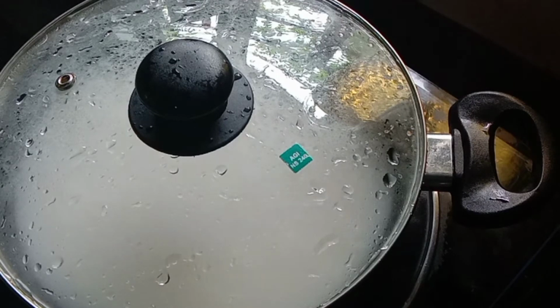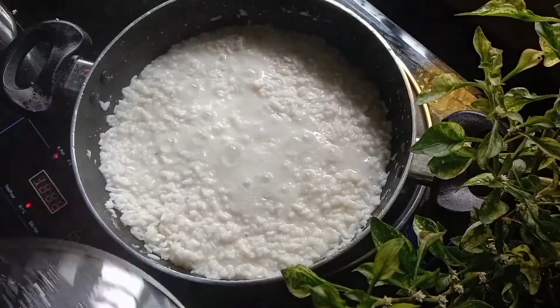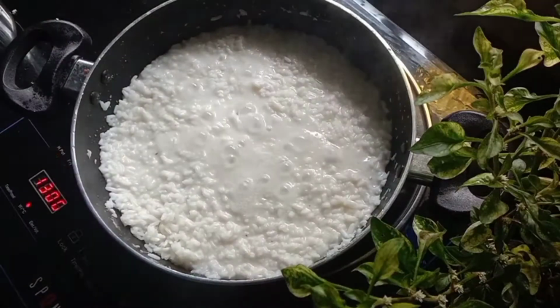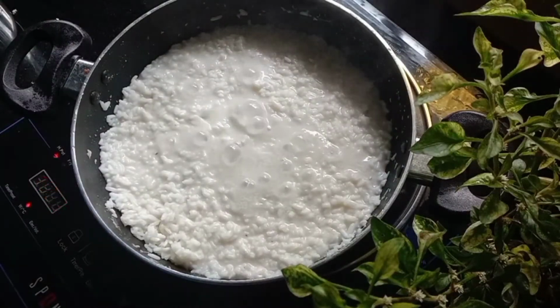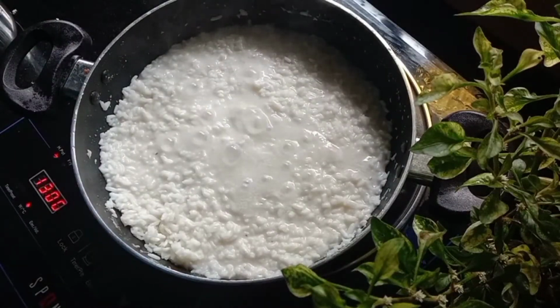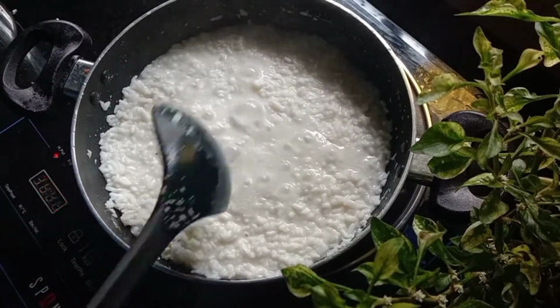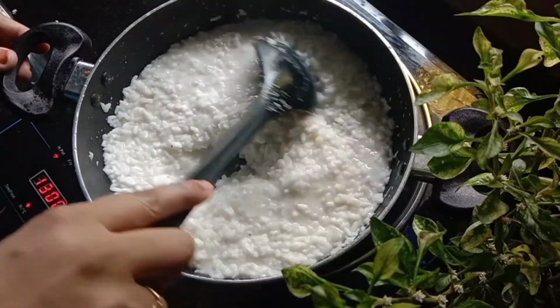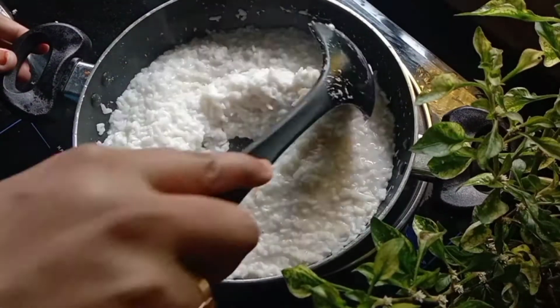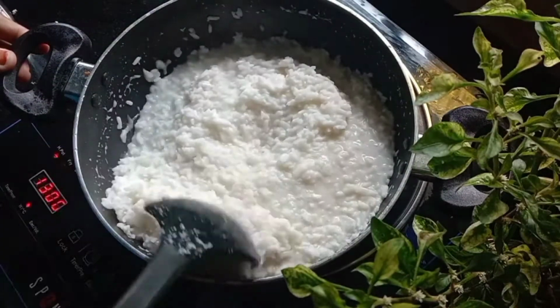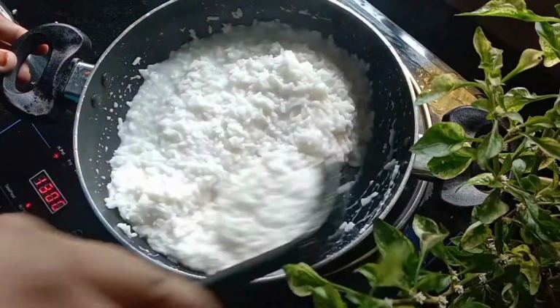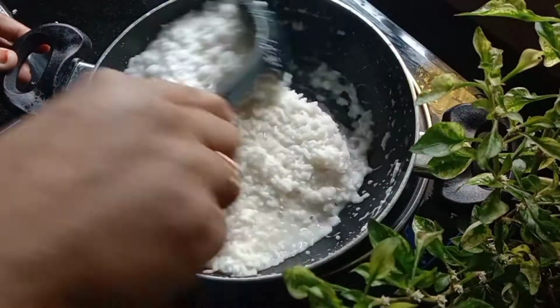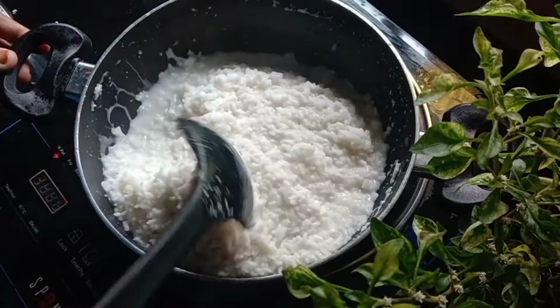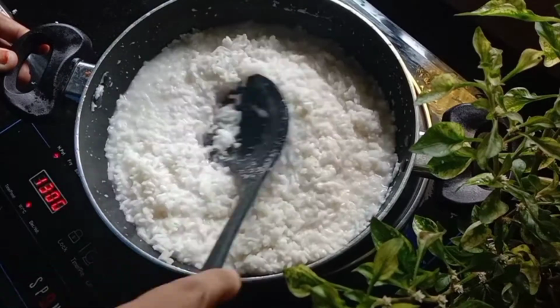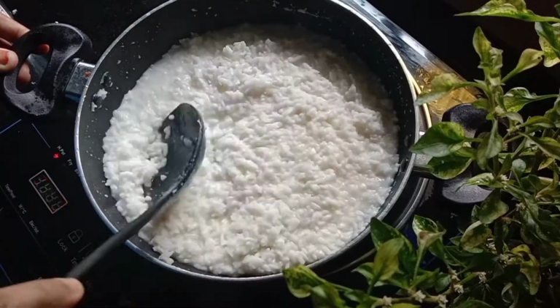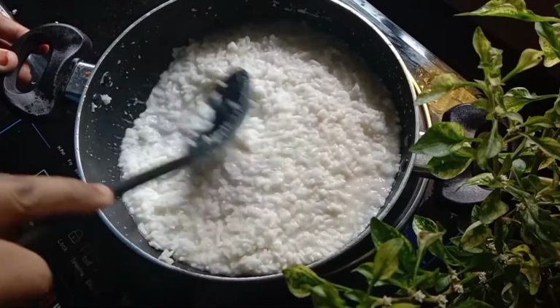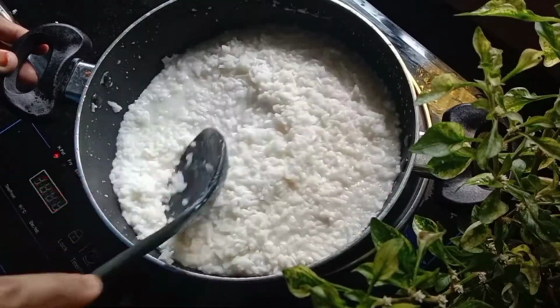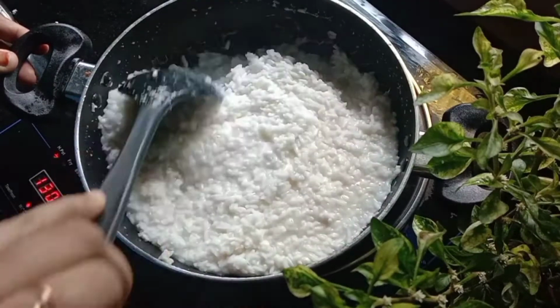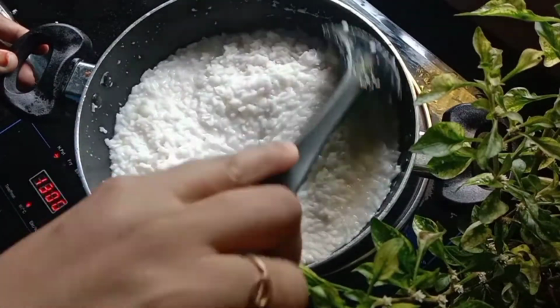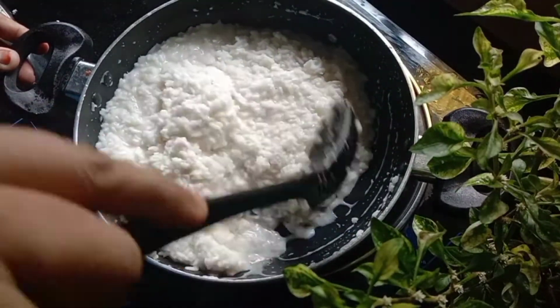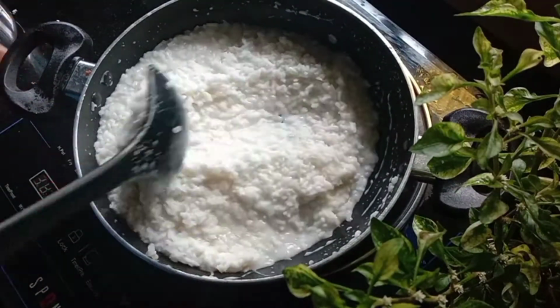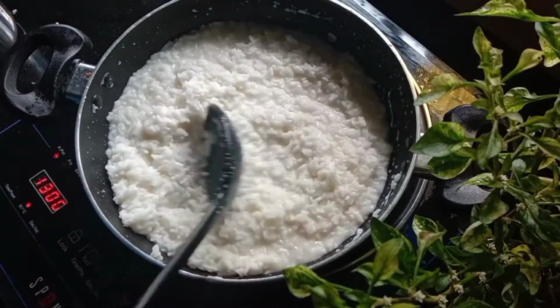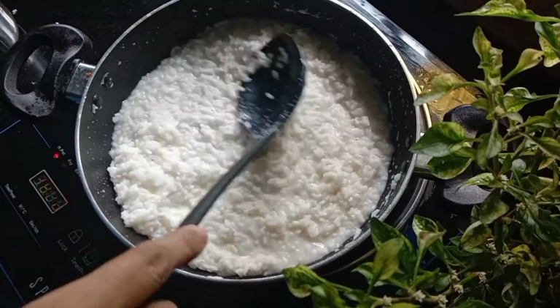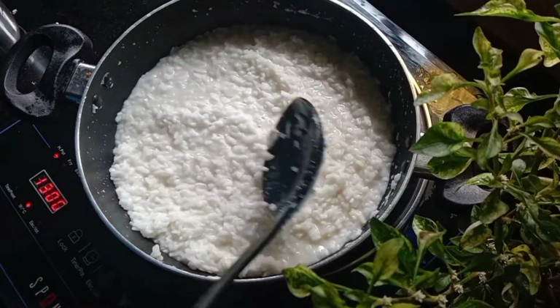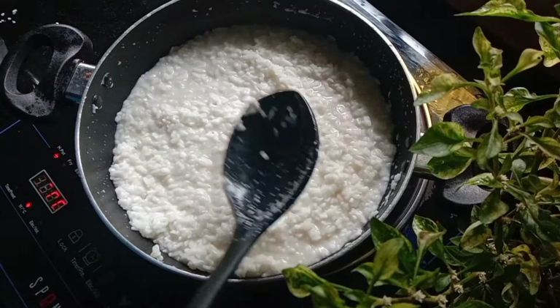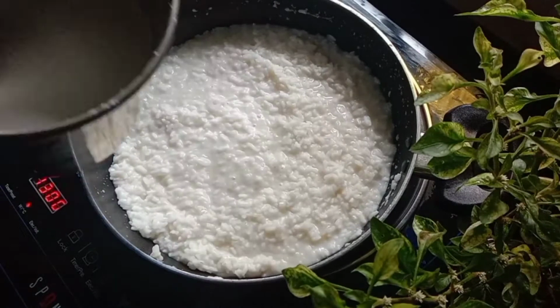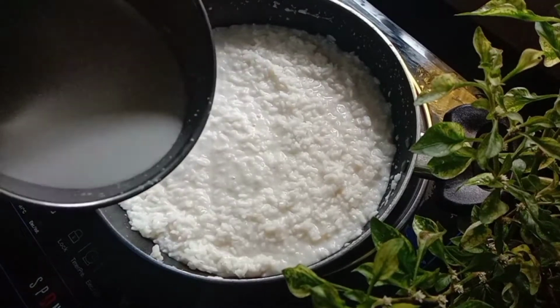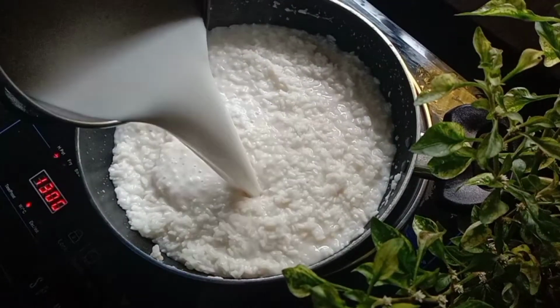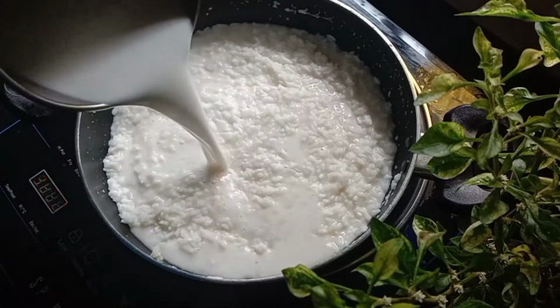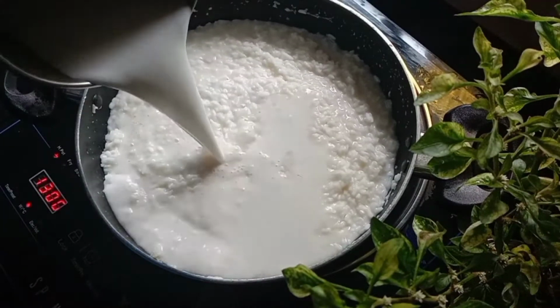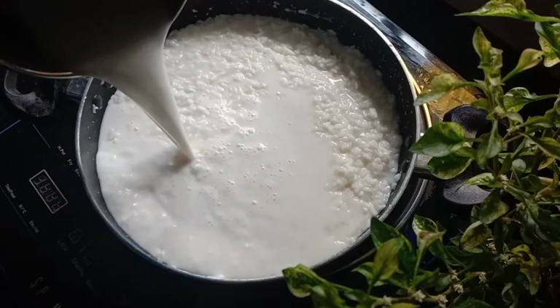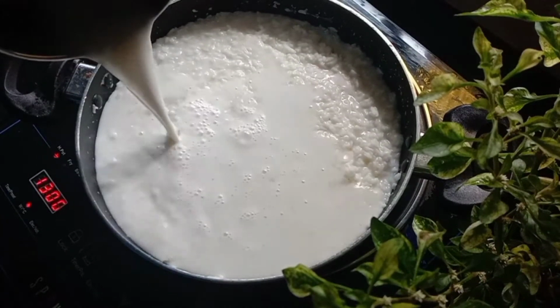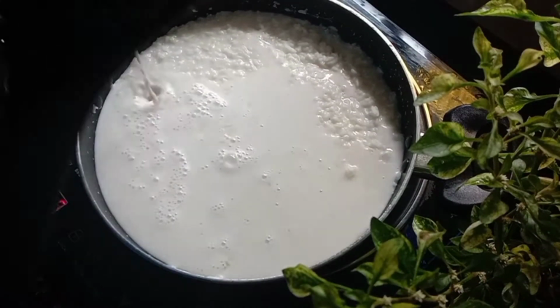Now we are cooking our fish. Now we press the spoon and the back side of the spoon, then we press the spoon a little bit. In the end of the season, we will put a little bit of a mixer.